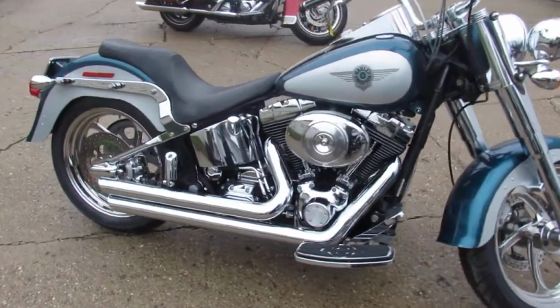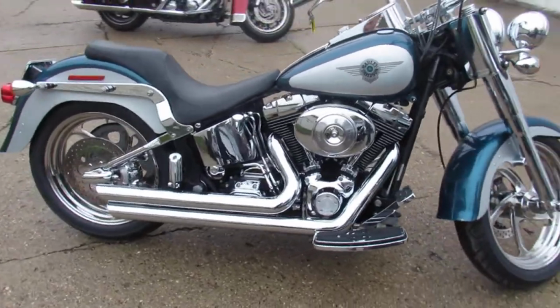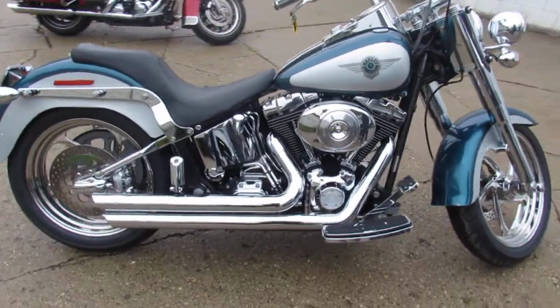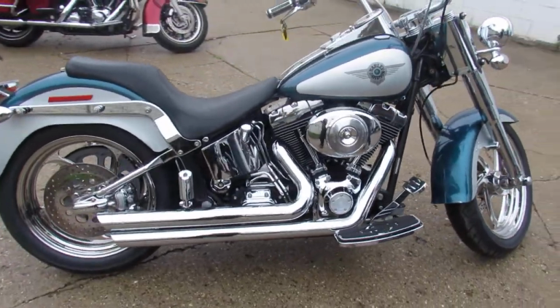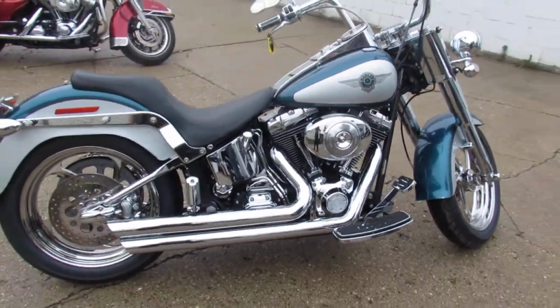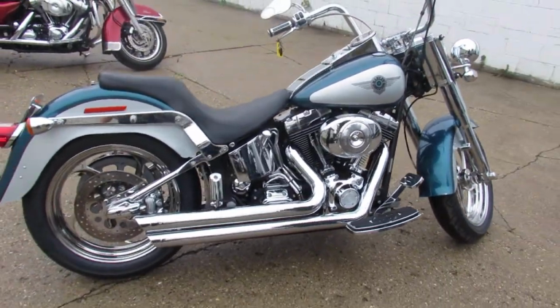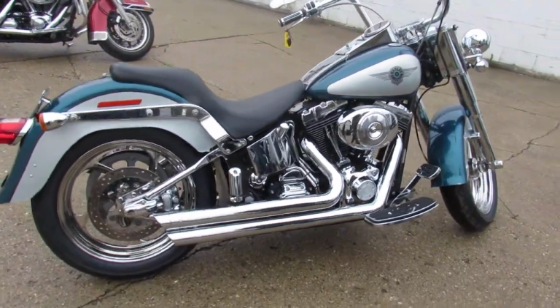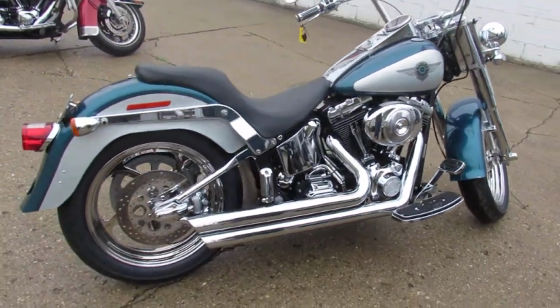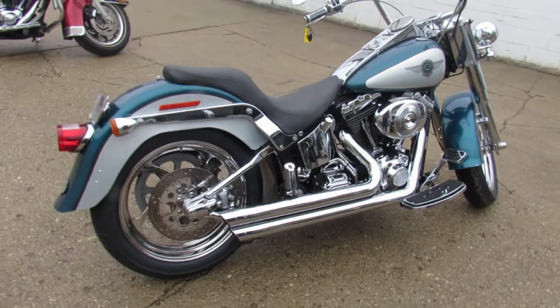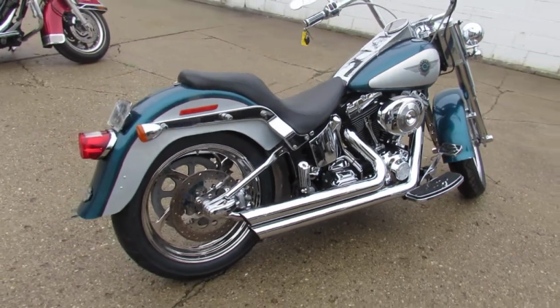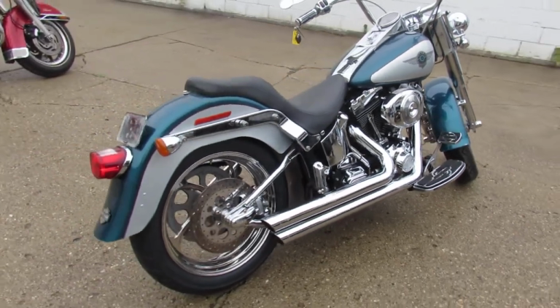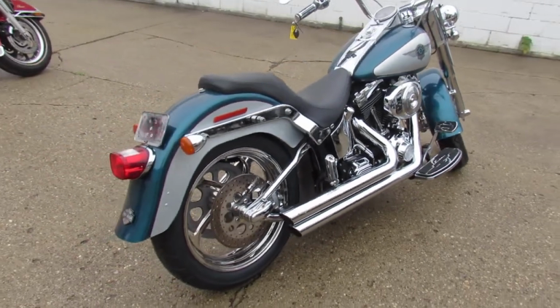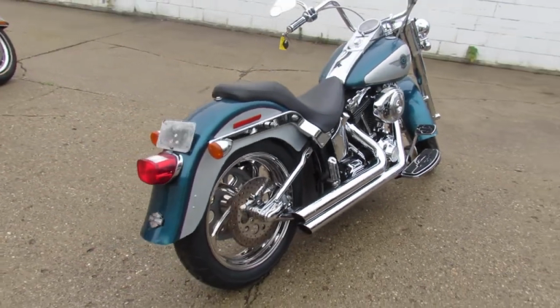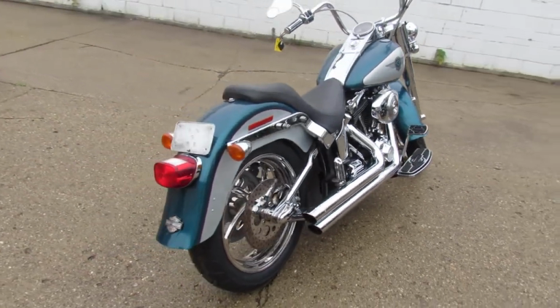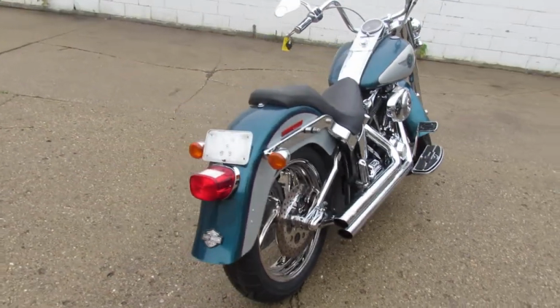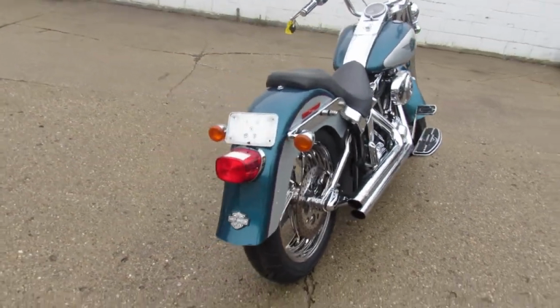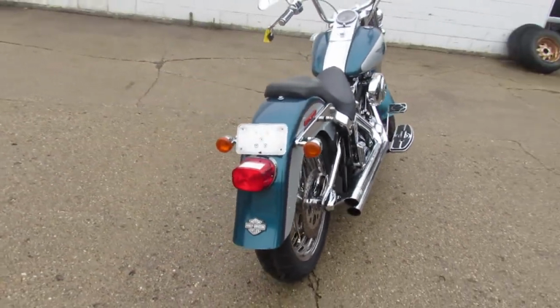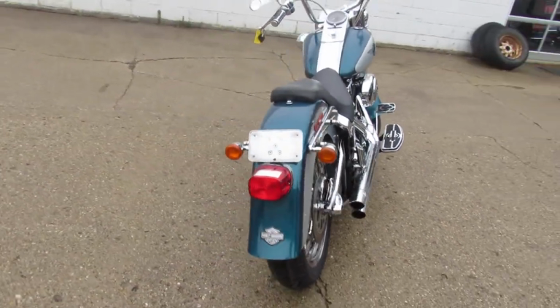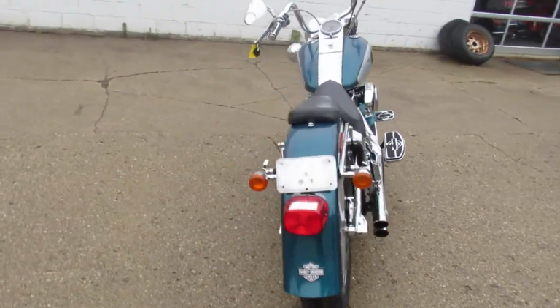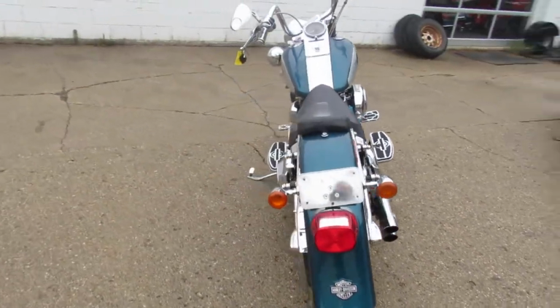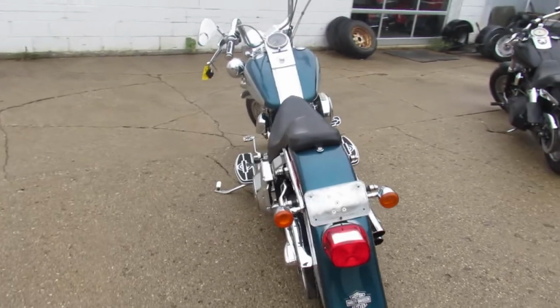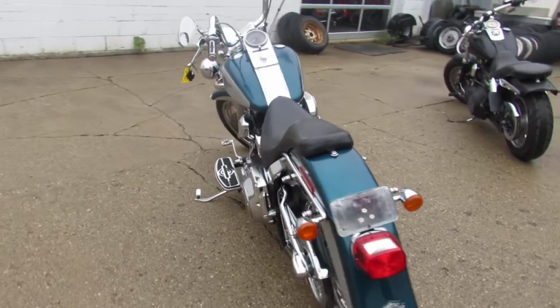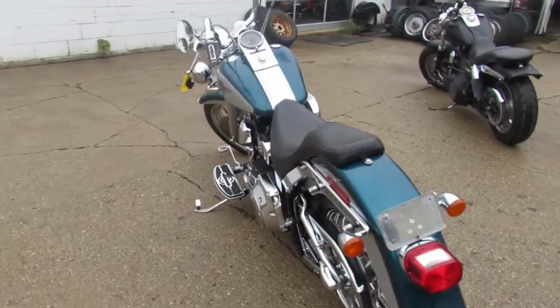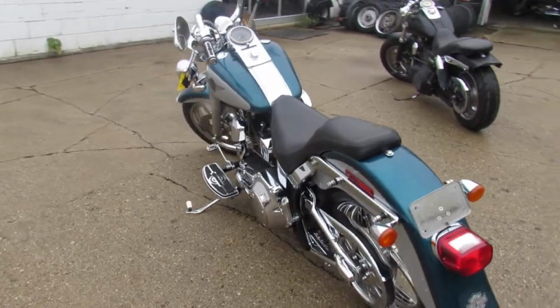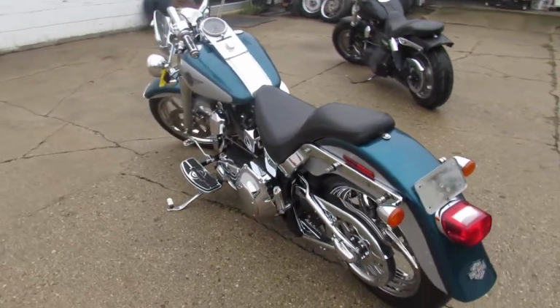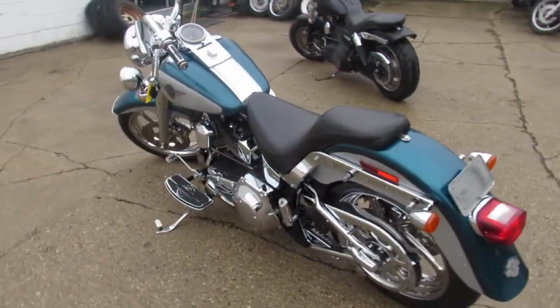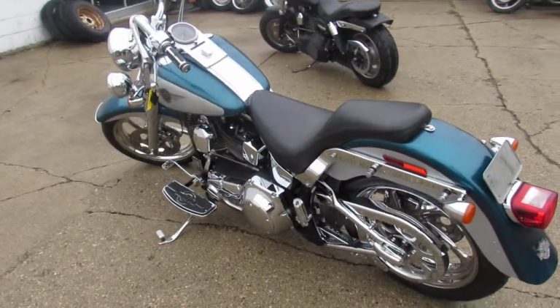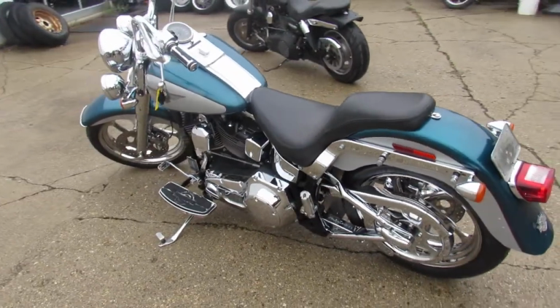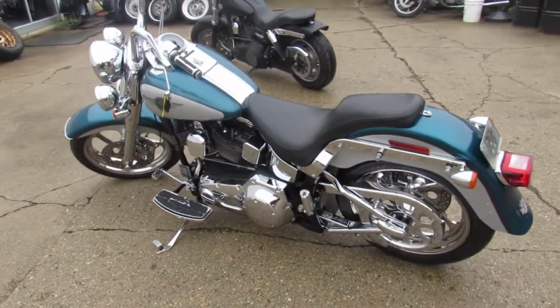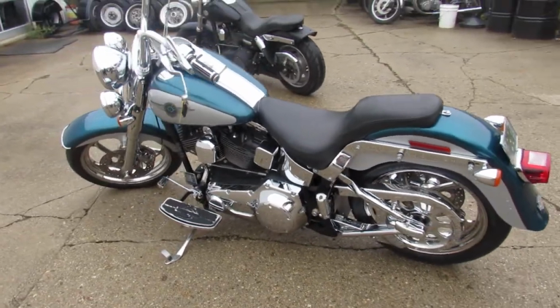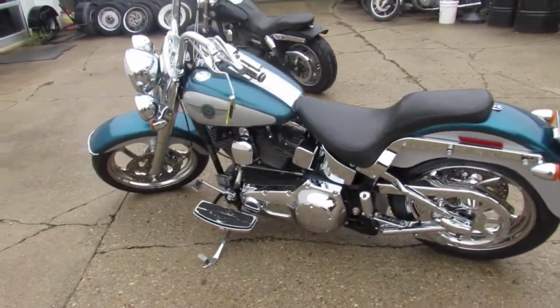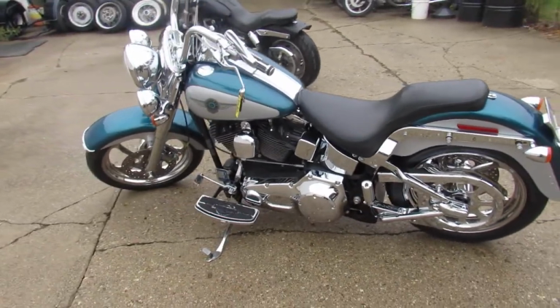Check this one out. It's an 04 Fatboy, dripping in chrome. We've got chrome front and rear wheels, chrome front end, switch housings, levers, air intake. Over $12,000 in extras on this one guys. It's a must see.